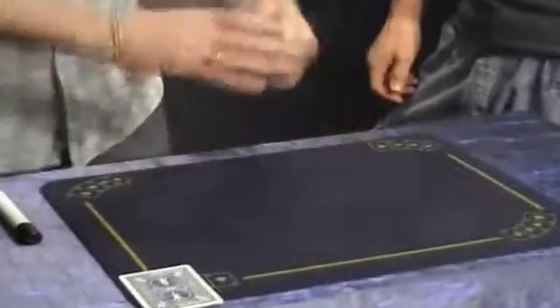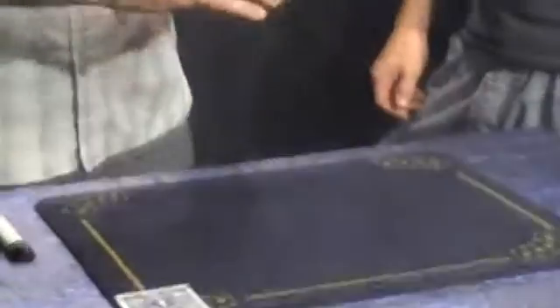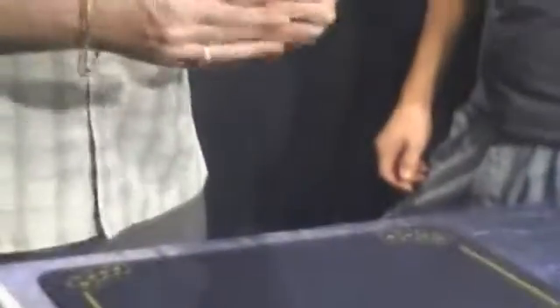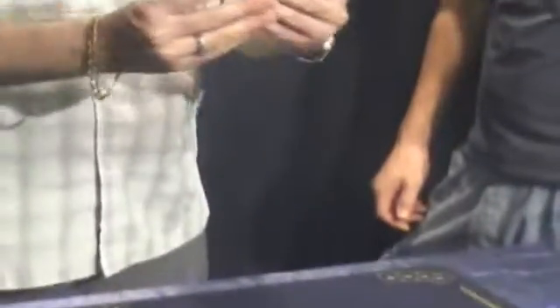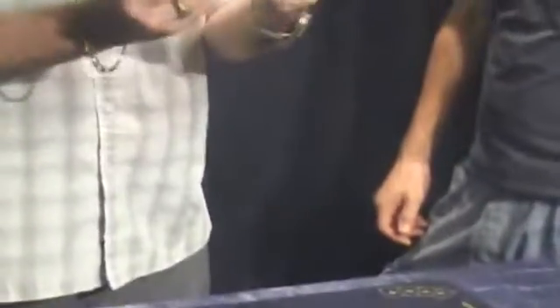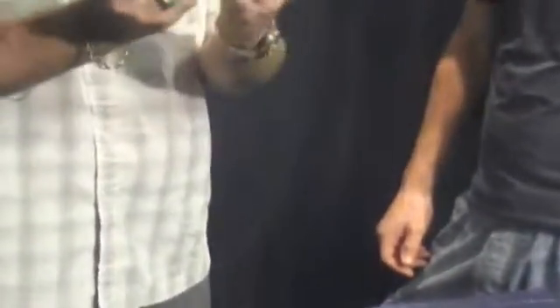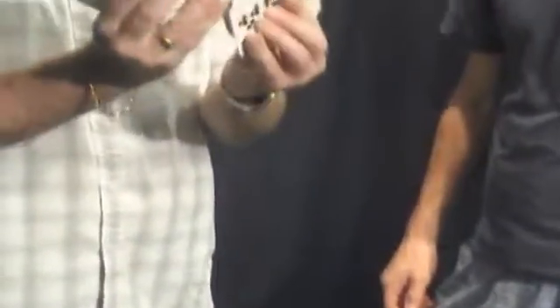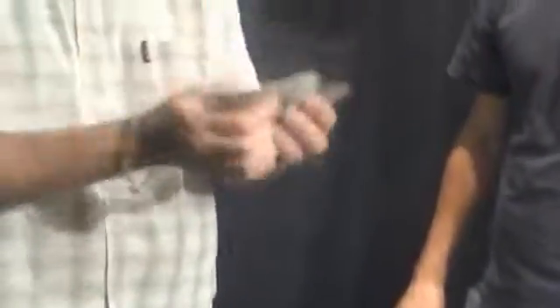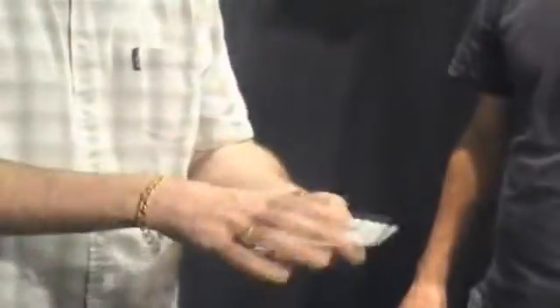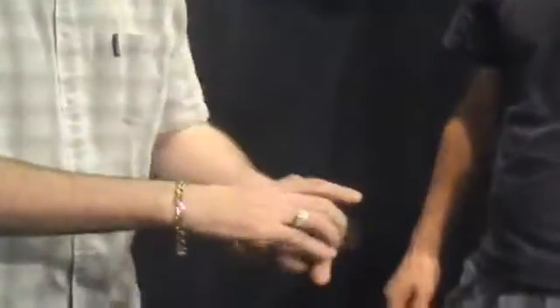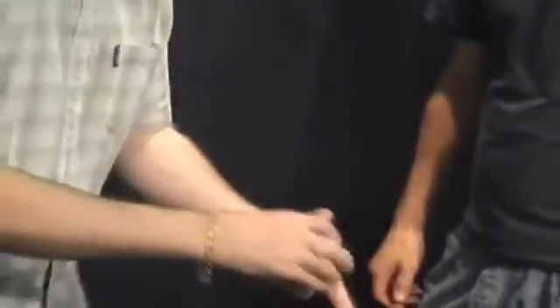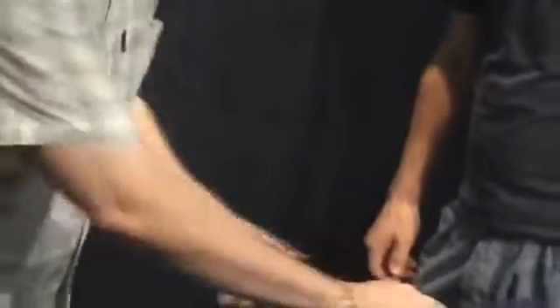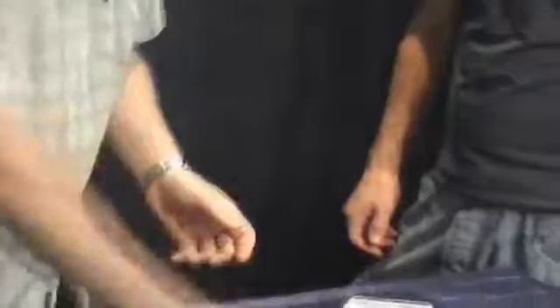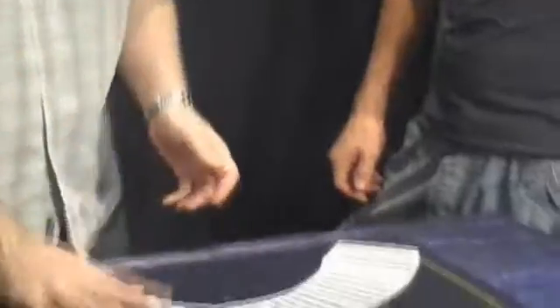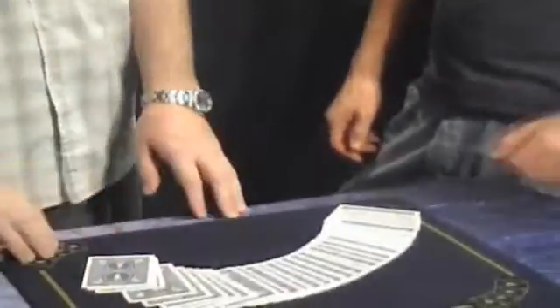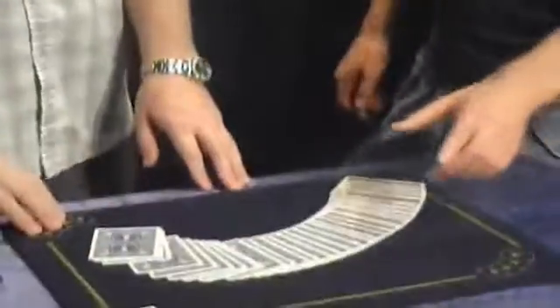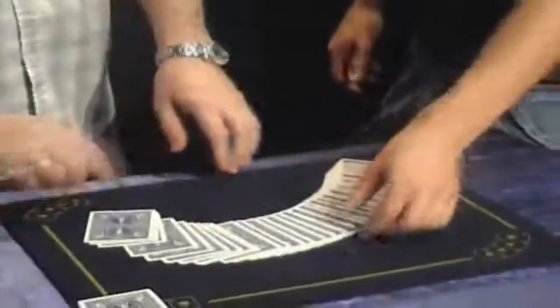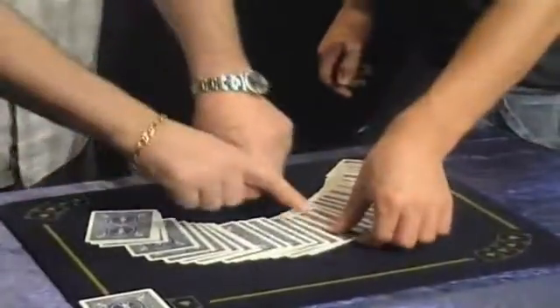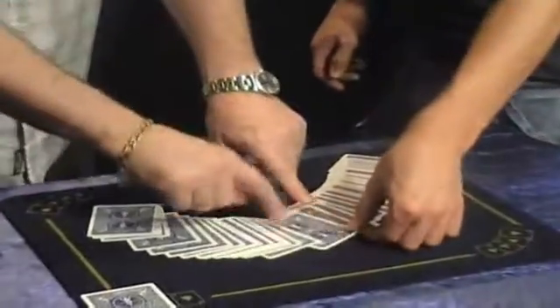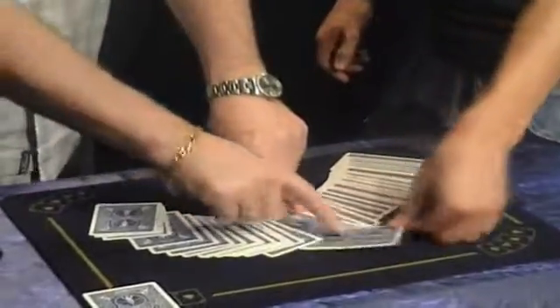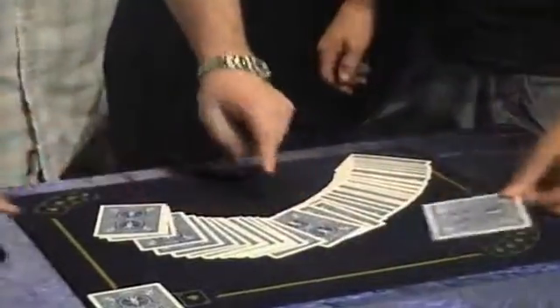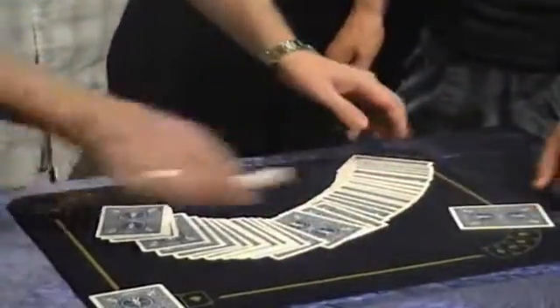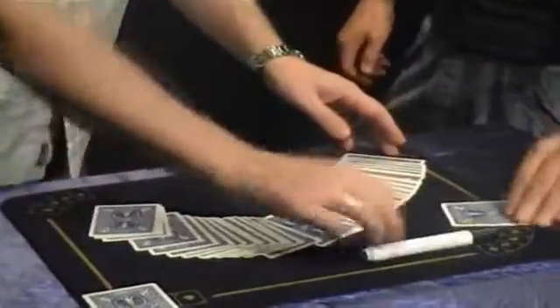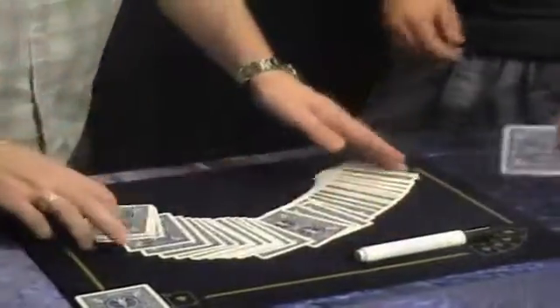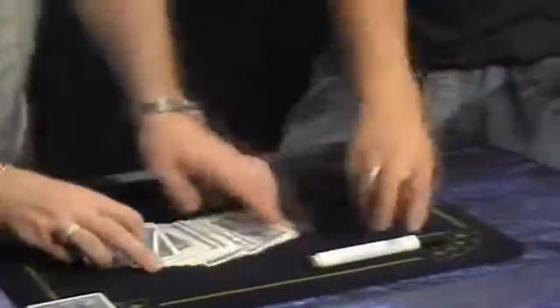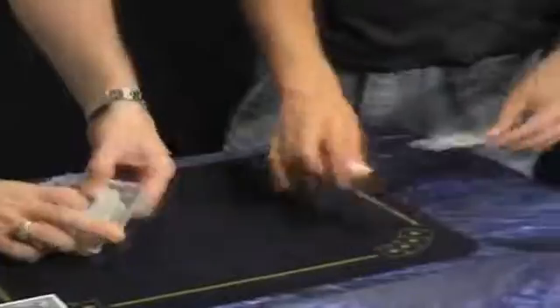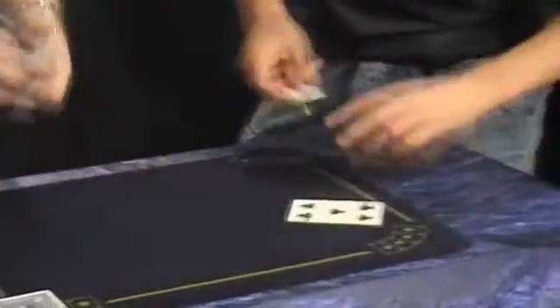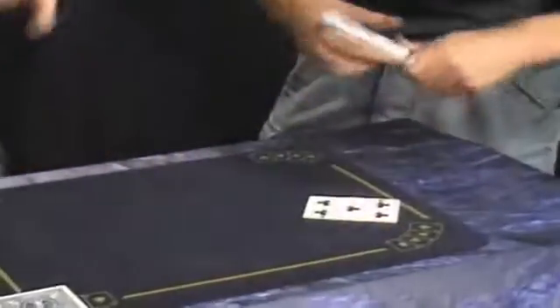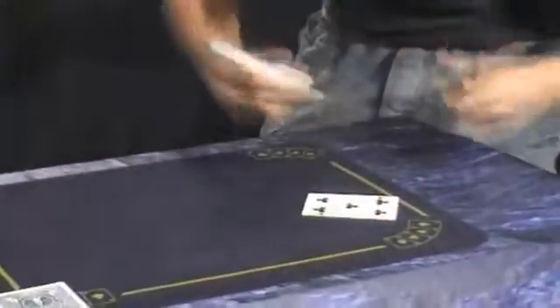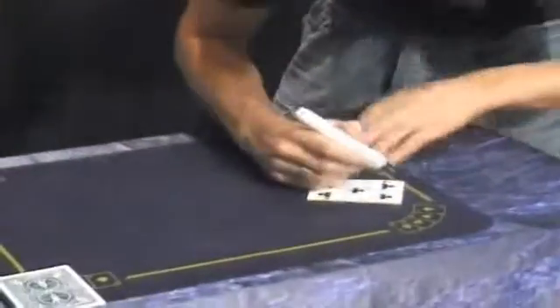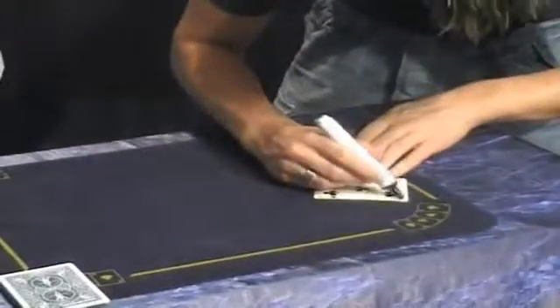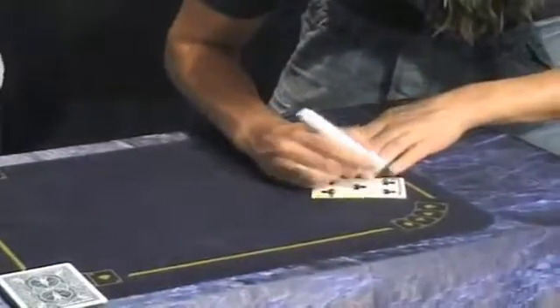This is a regular deck — you can show all the cards are different. Somebody selects any card, any card at all please, Matt. And write your name right across the face, big and bold right across there so they can see it at home.